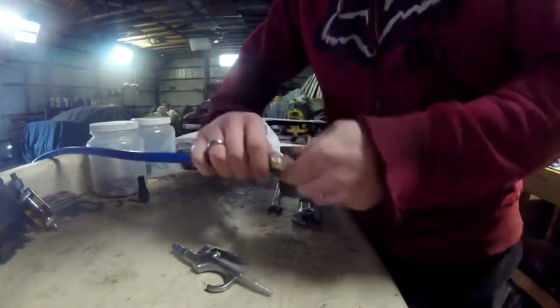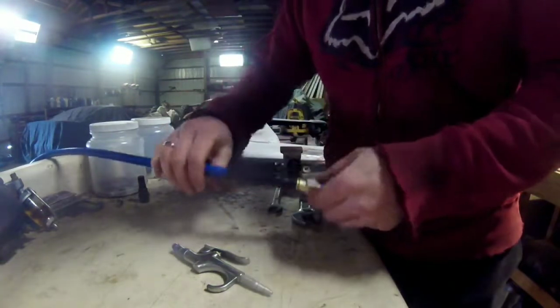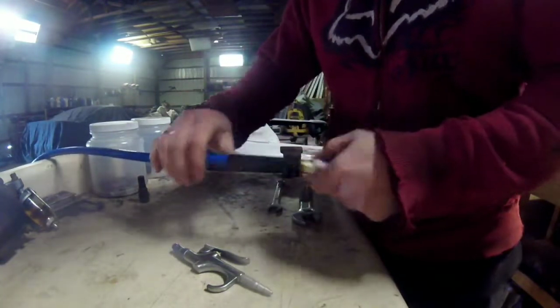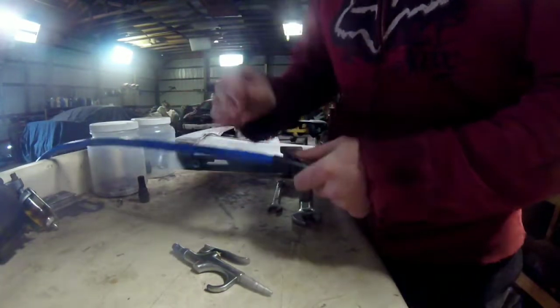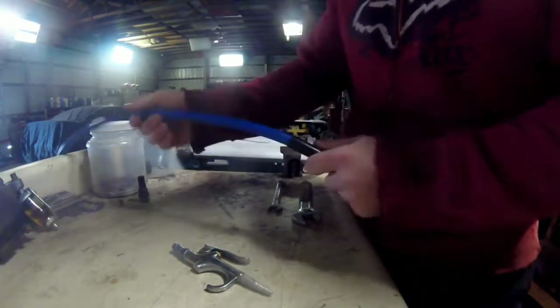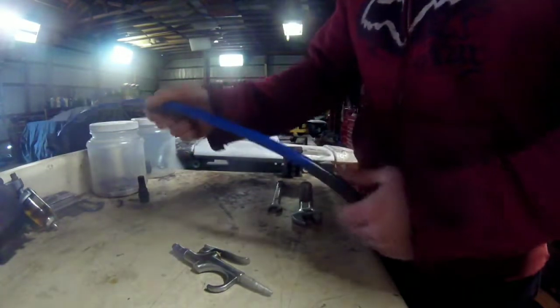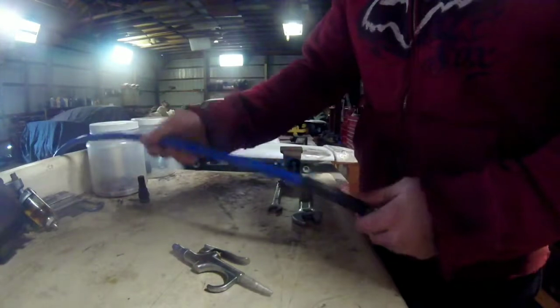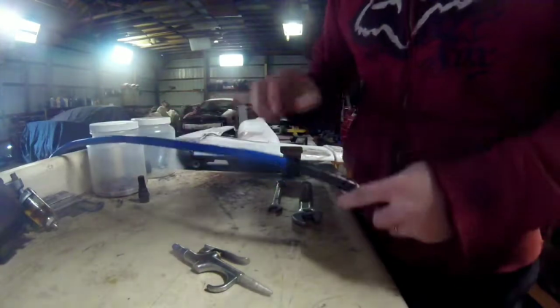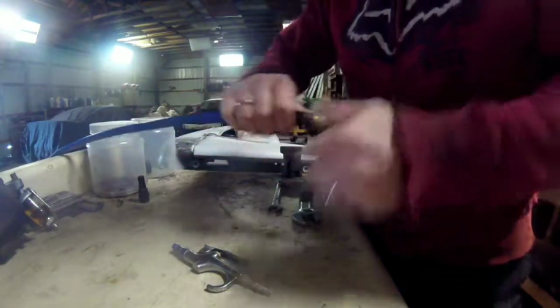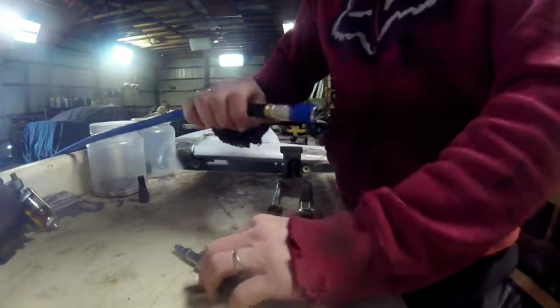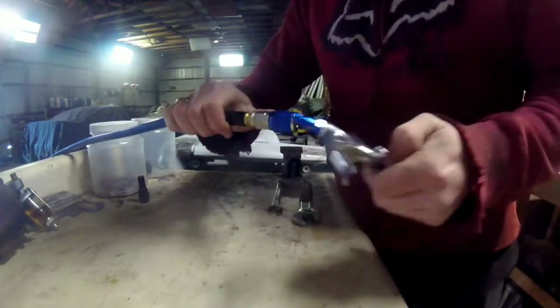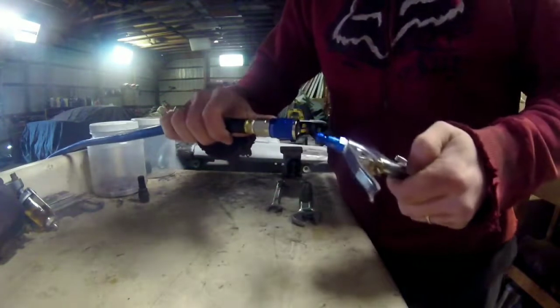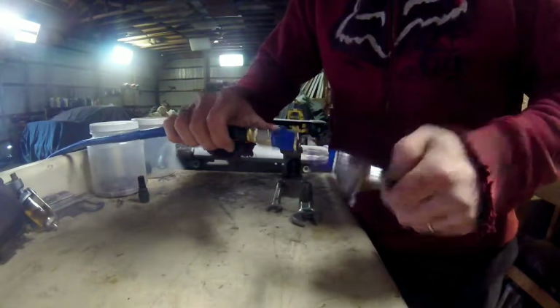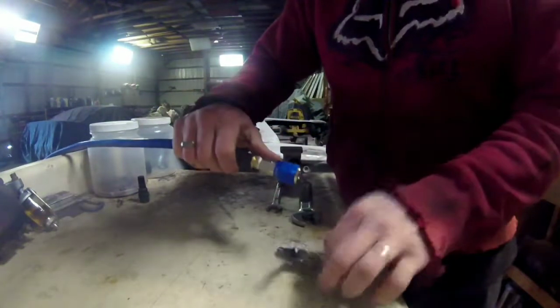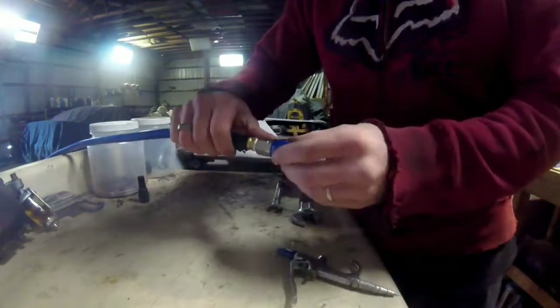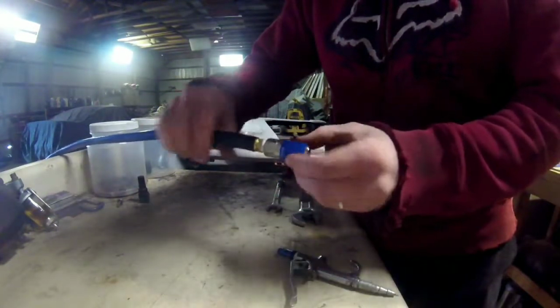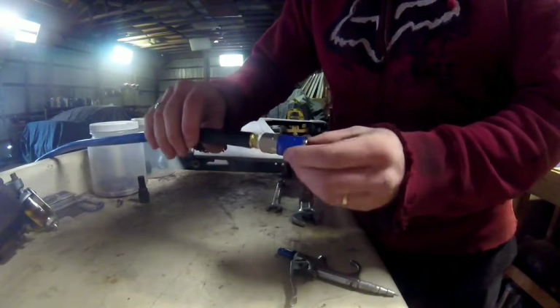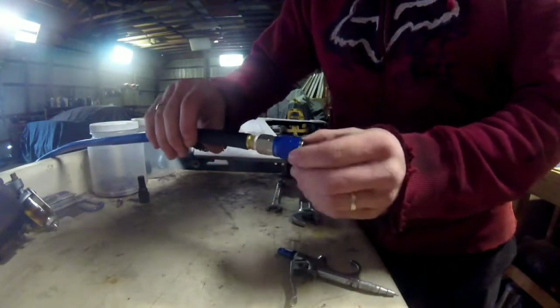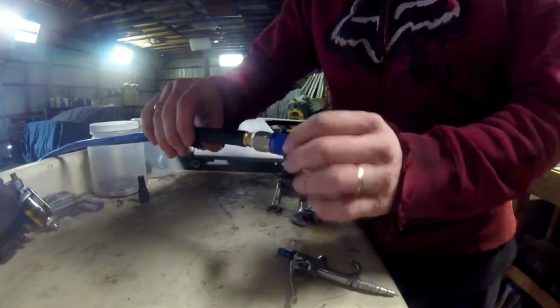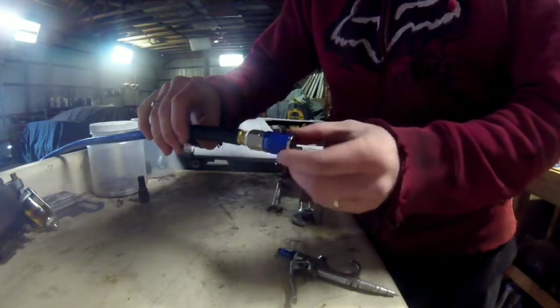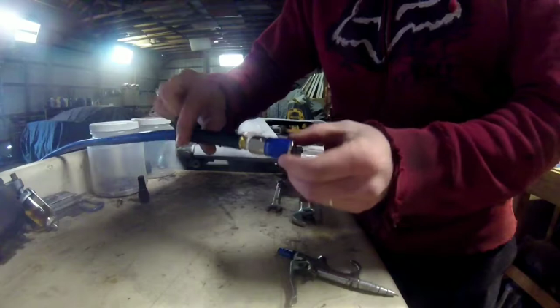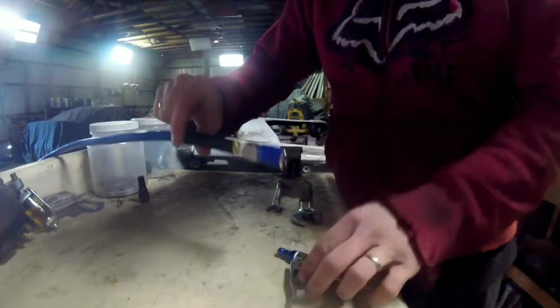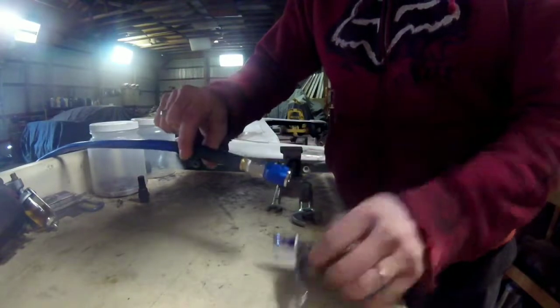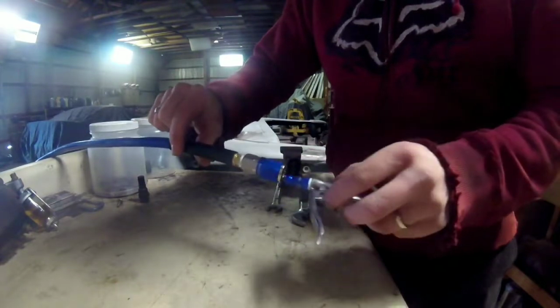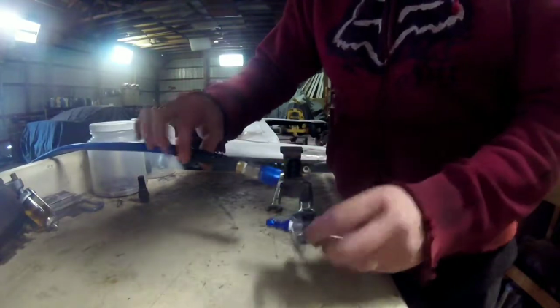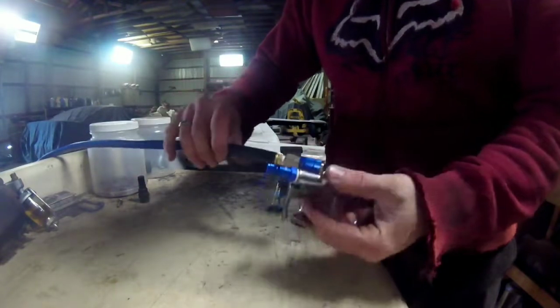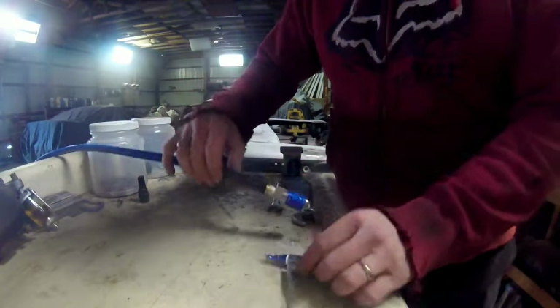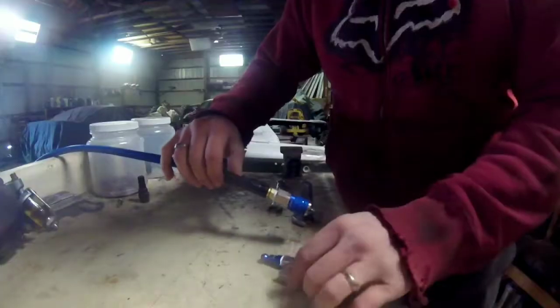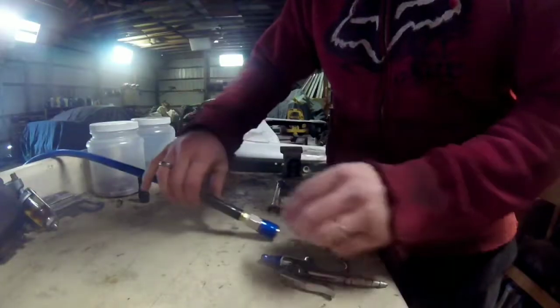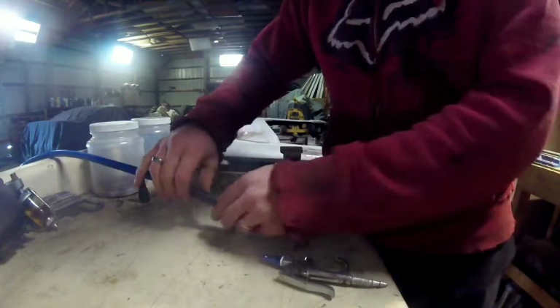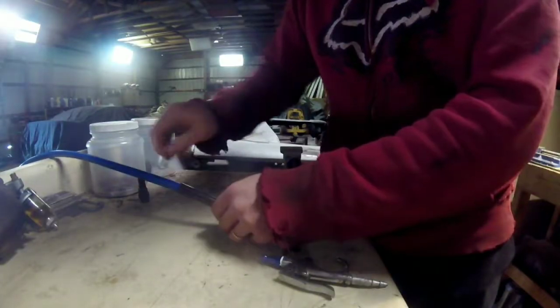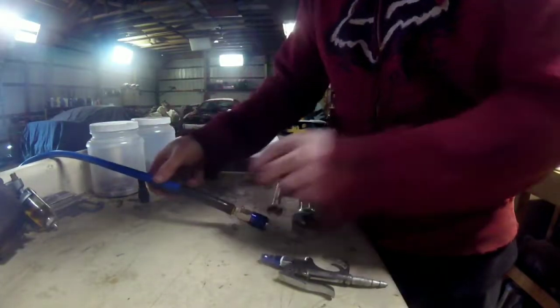I've got to turn the air compressor on and let it run for a little bit, but we'll see how well this connection works and see if it starts leaking. I did see some reviews where they were leaking — they didn't make a real good connection — so we'll try it out. Hopefully it works out good for us.